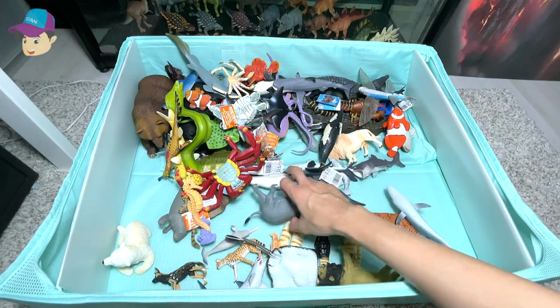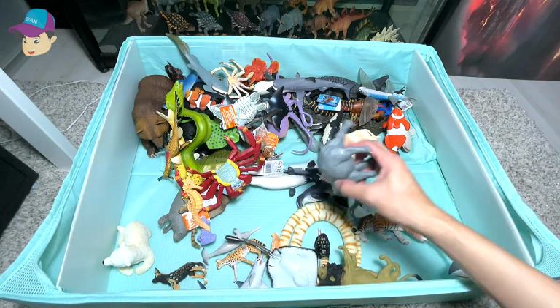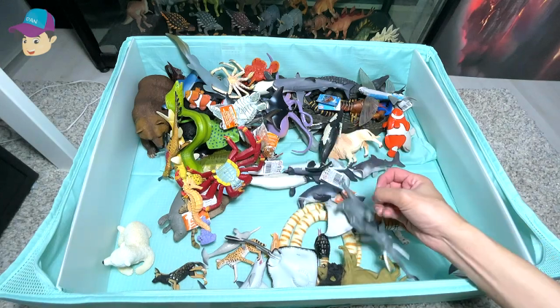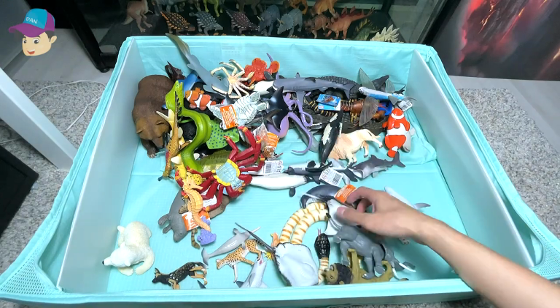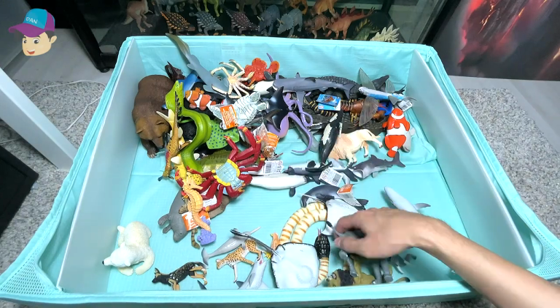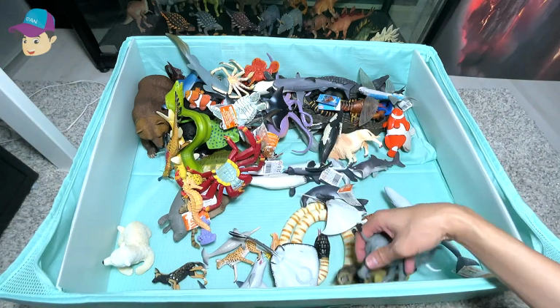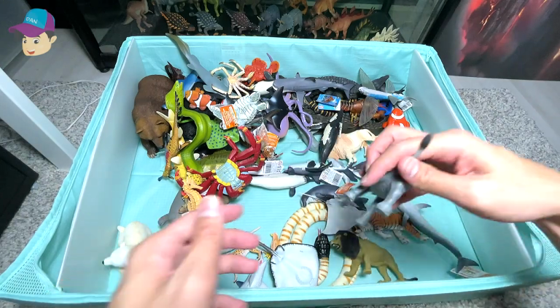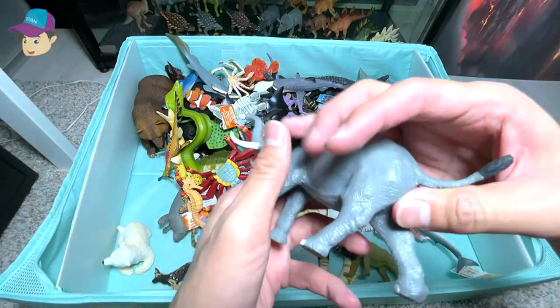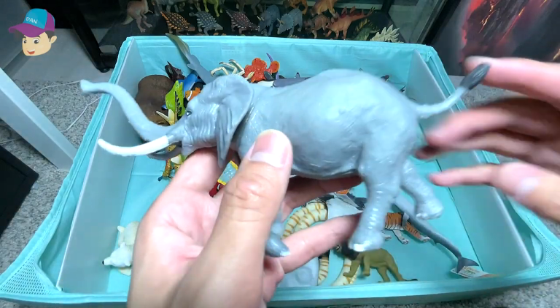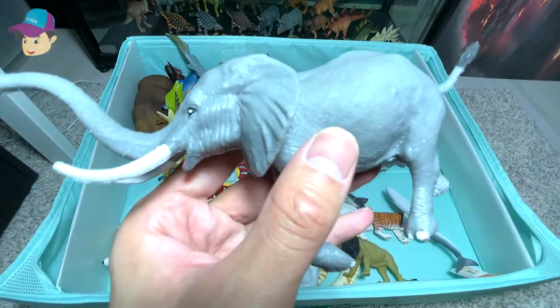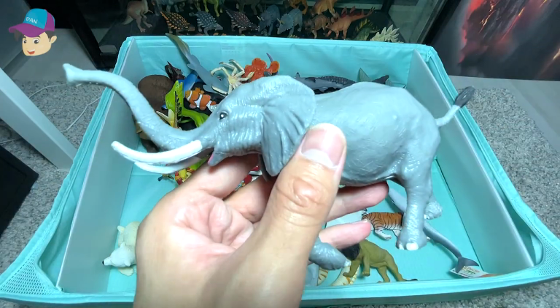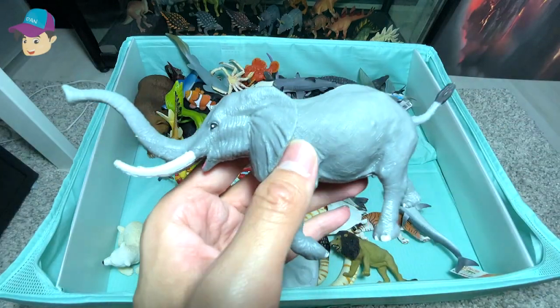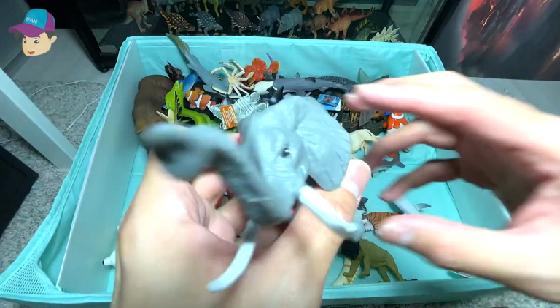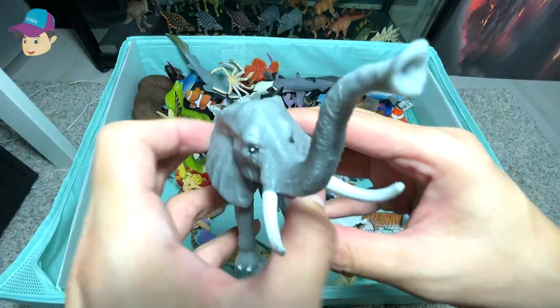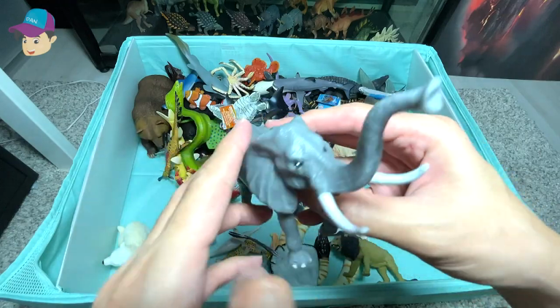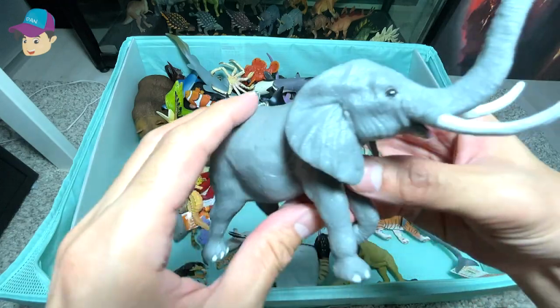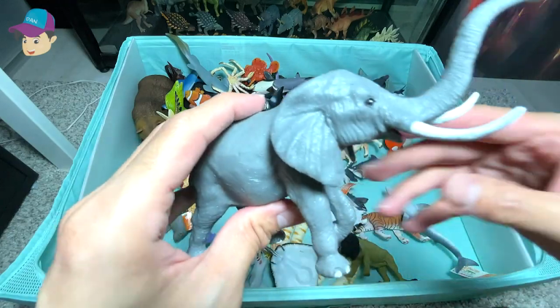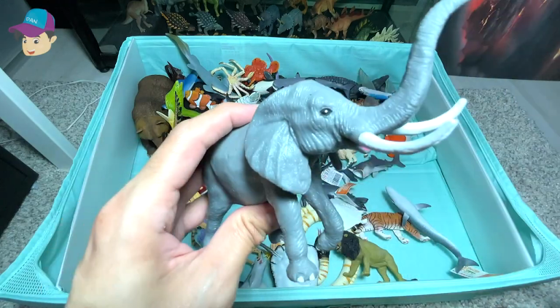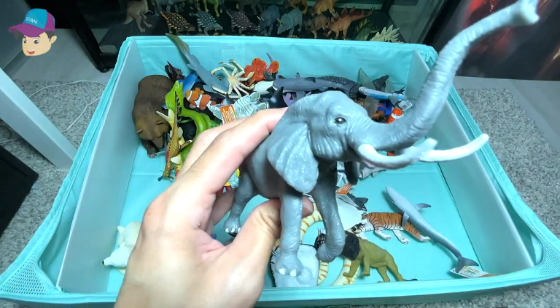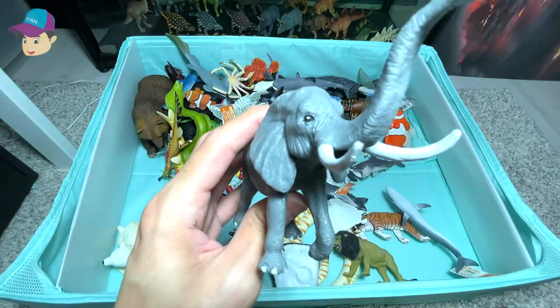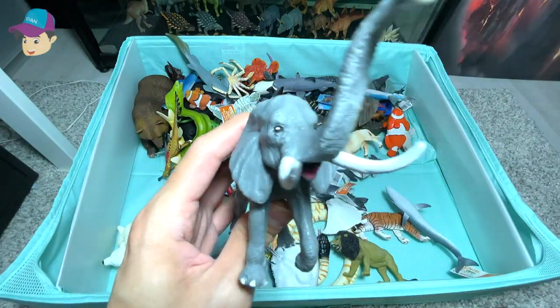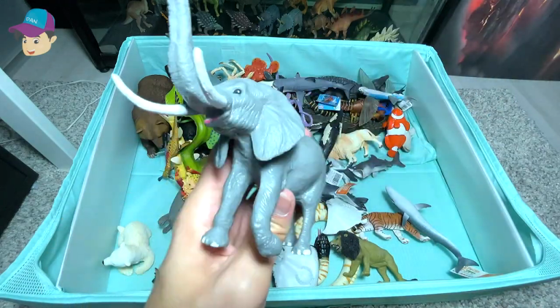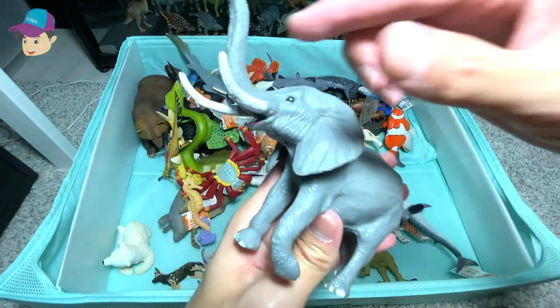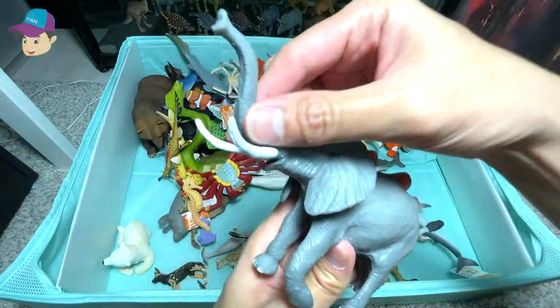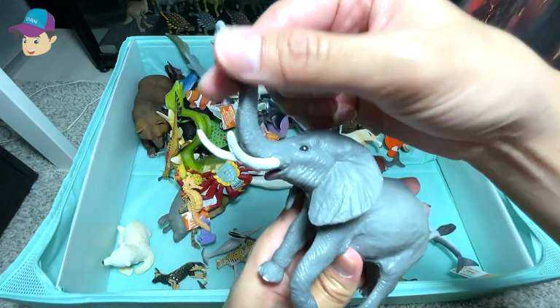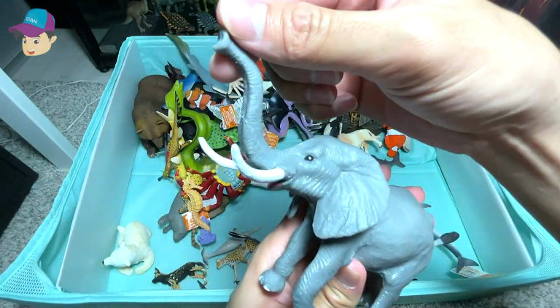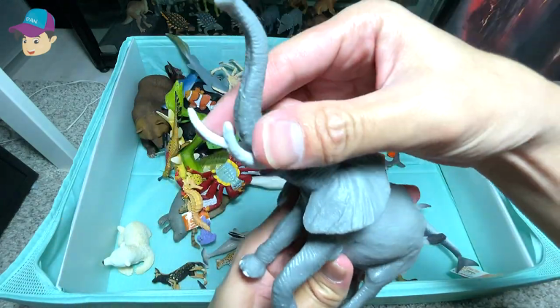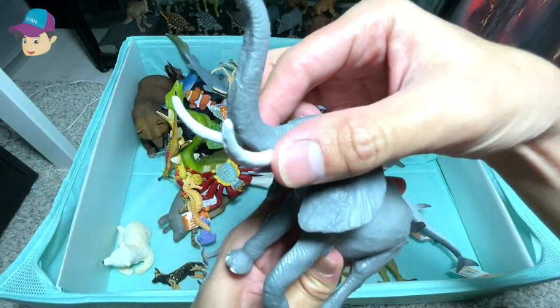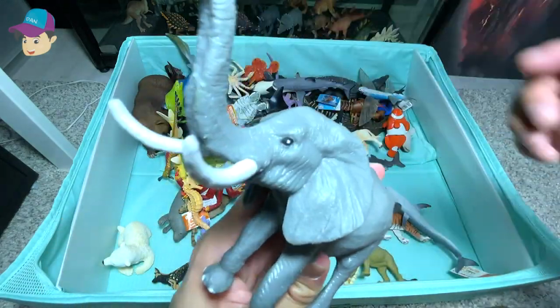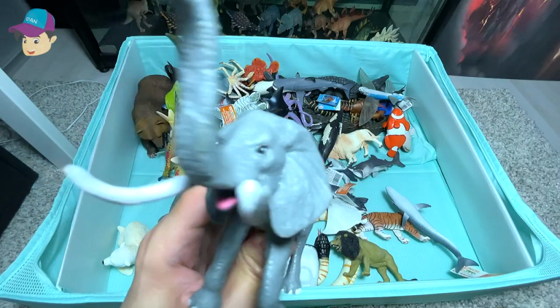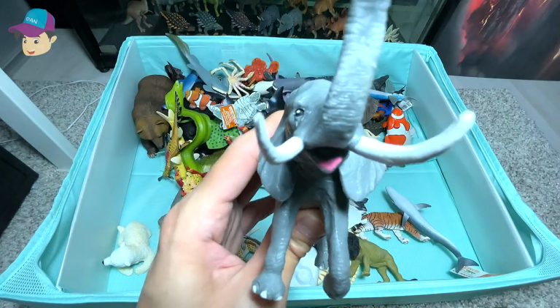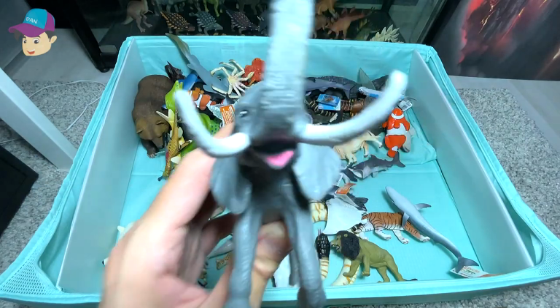We have a huge land animal right here, which is the elephant. It has a very long trunk and two huge tusks.